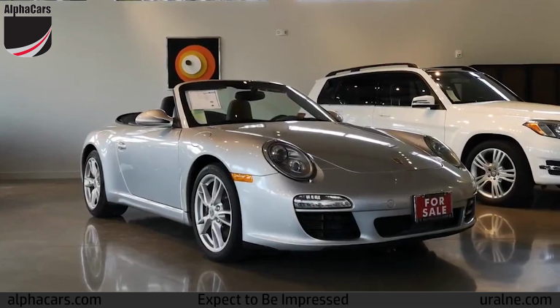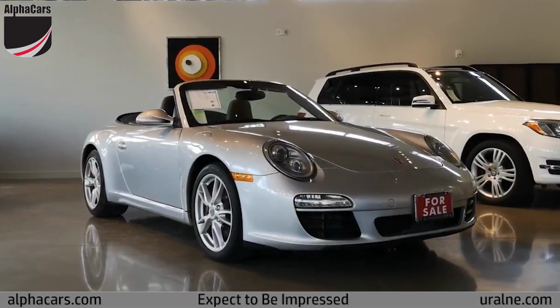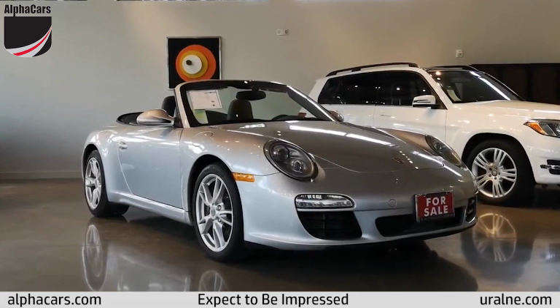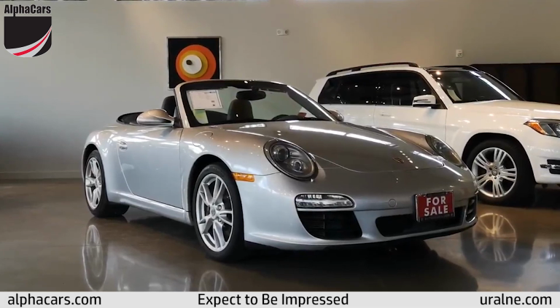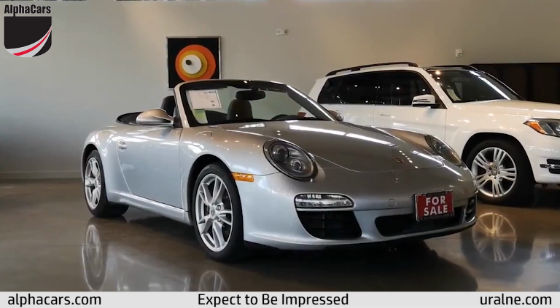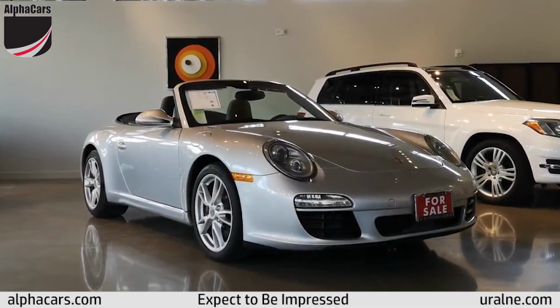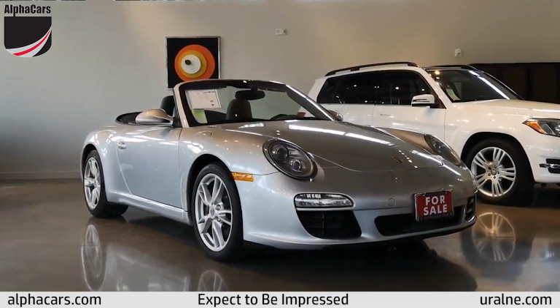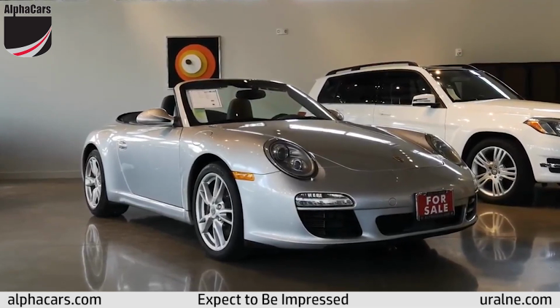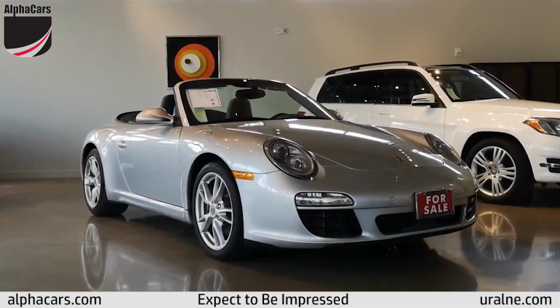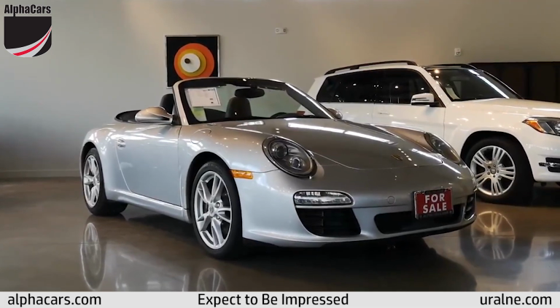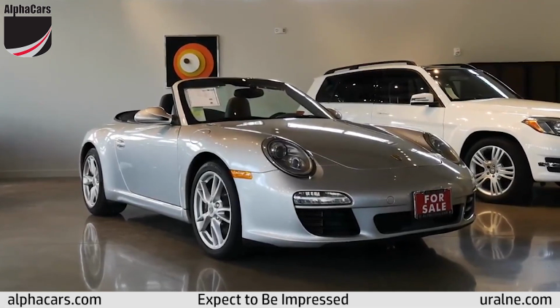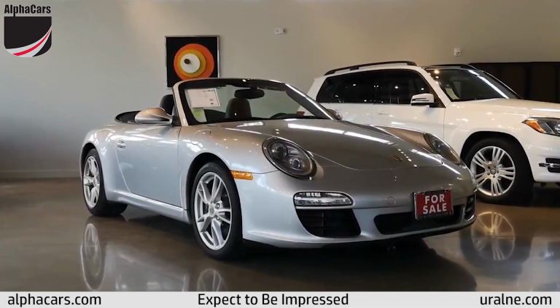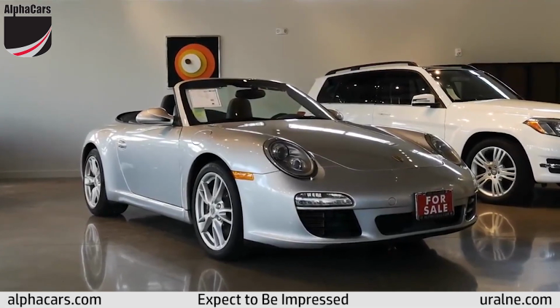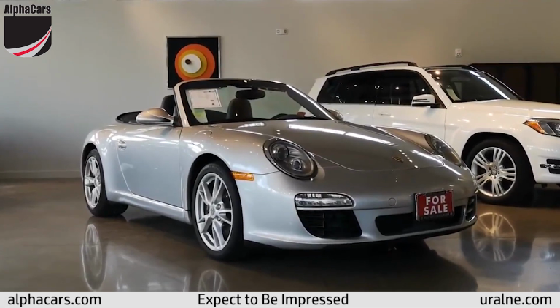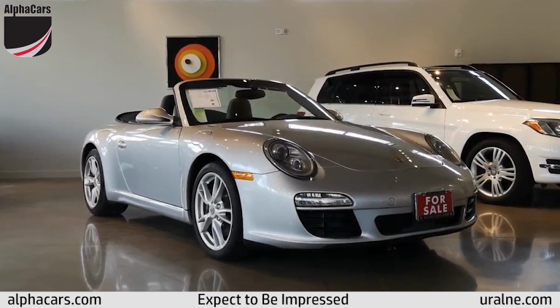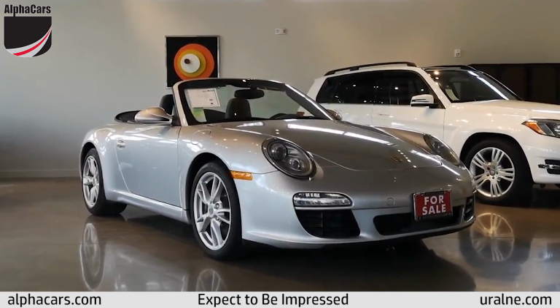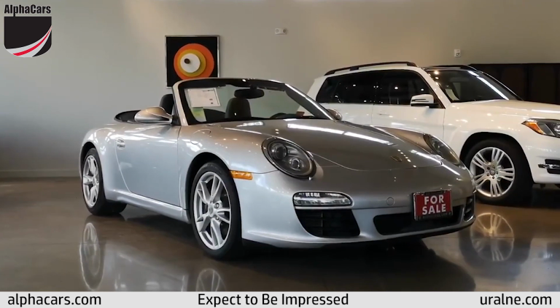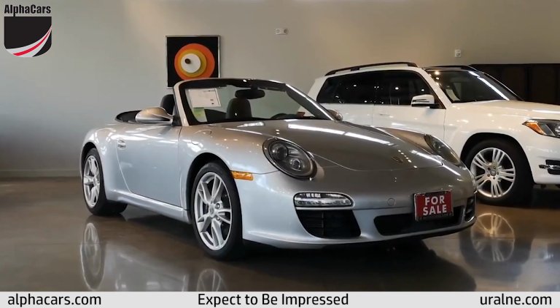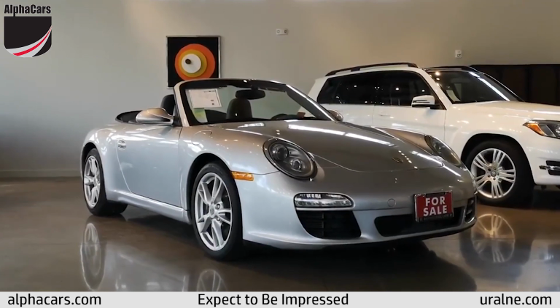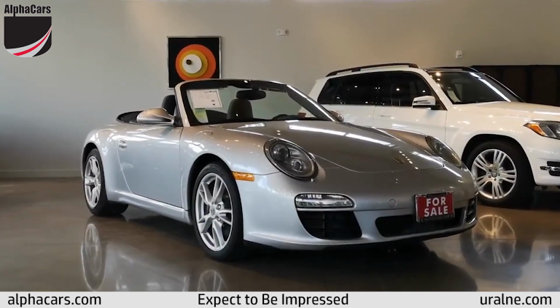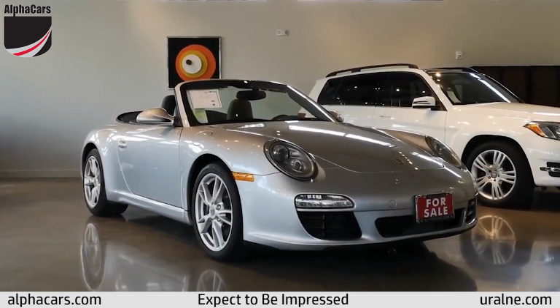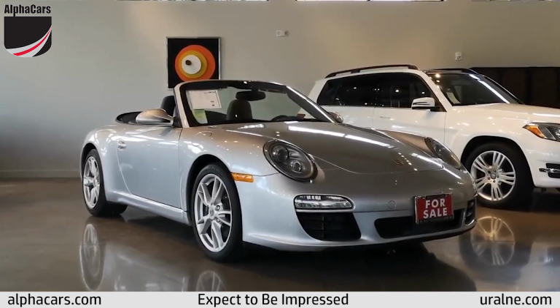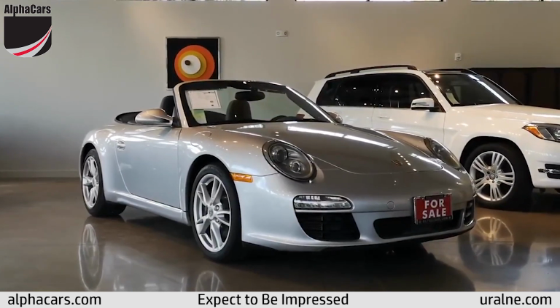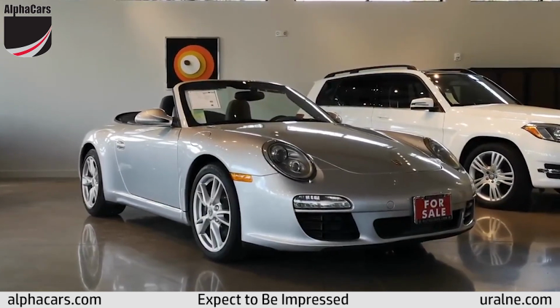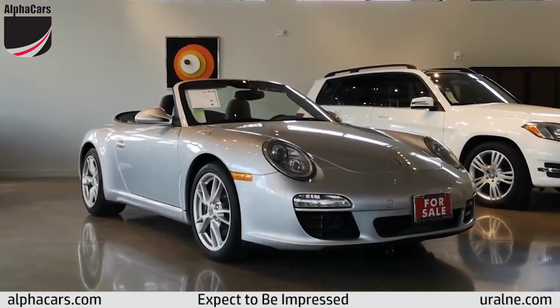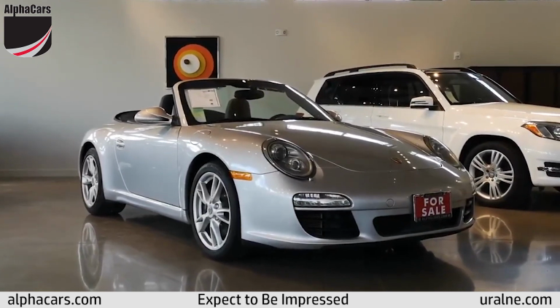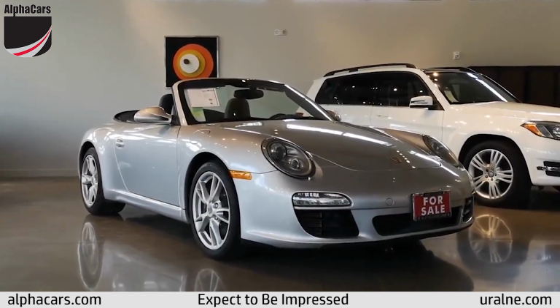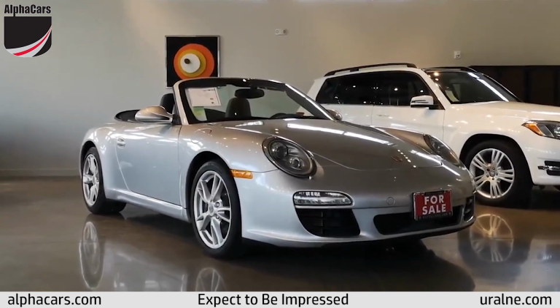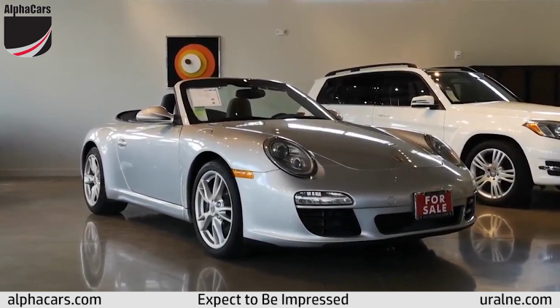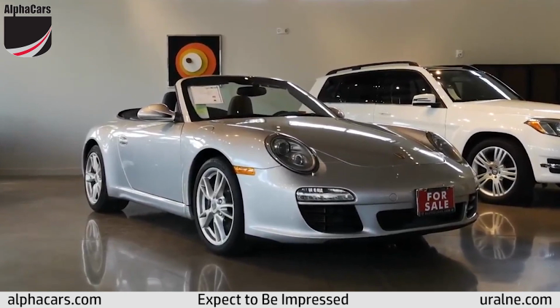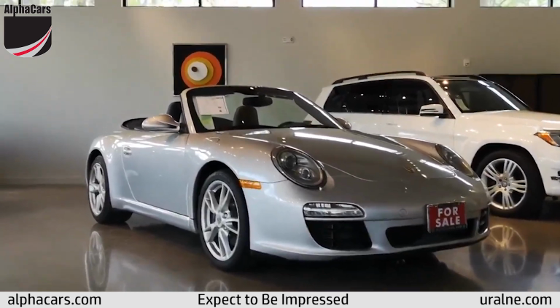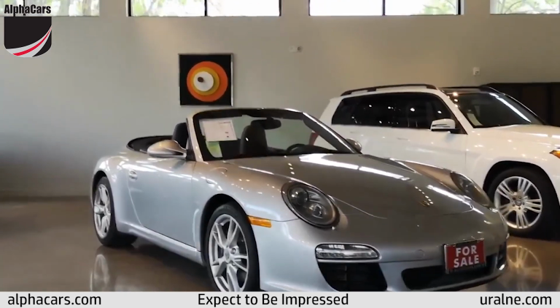Hello from Alphacars, from our Acton showroom location. We are going to be showing off a 2009 Porsche Carrera 911 Cabriolet. Let's check this car out.